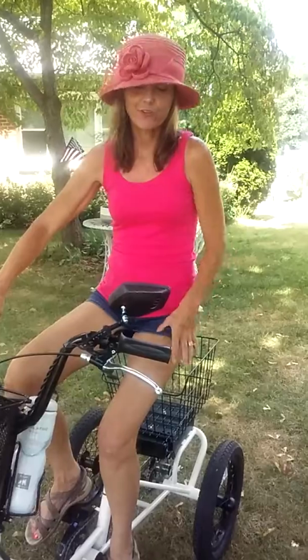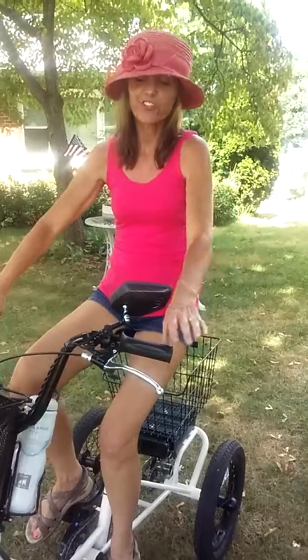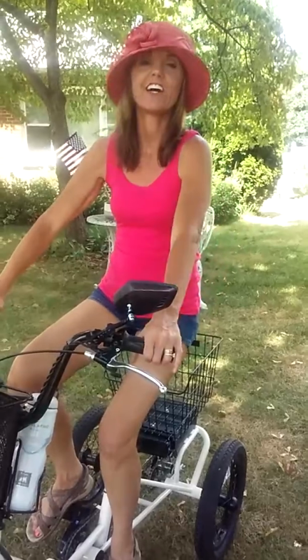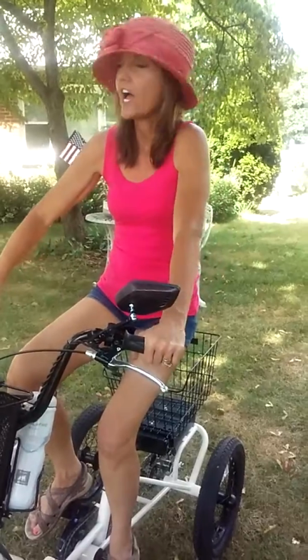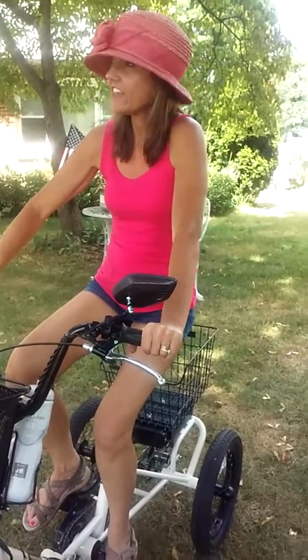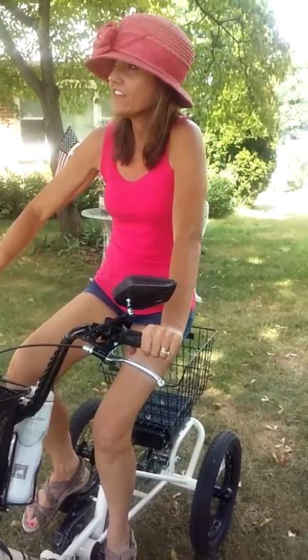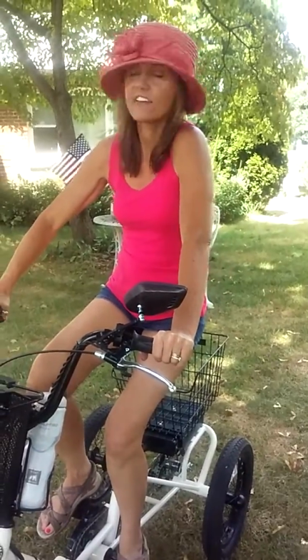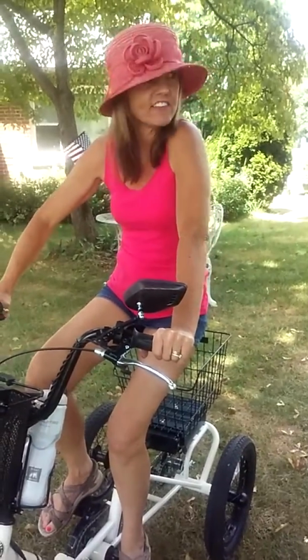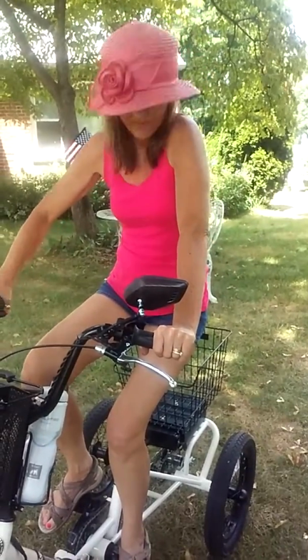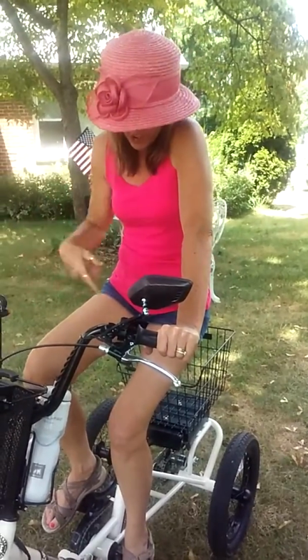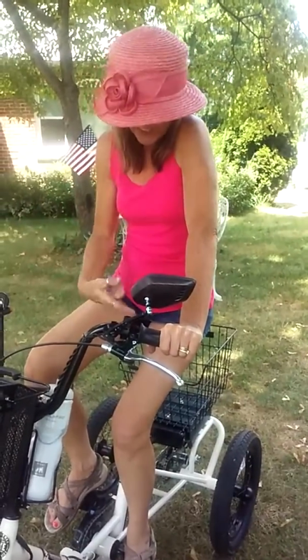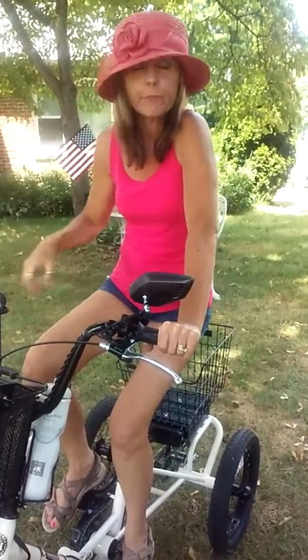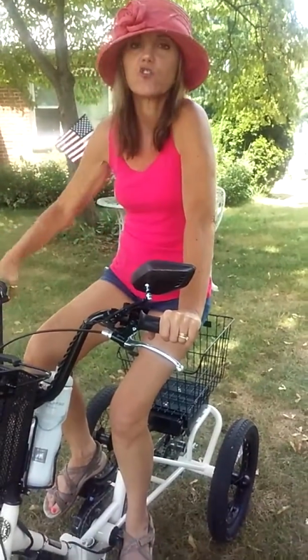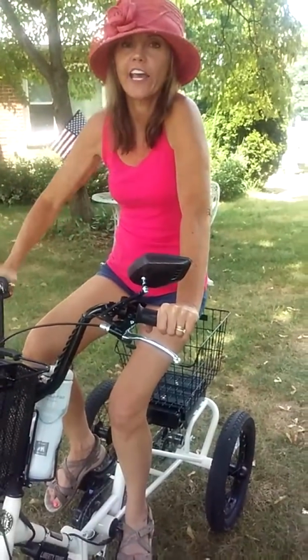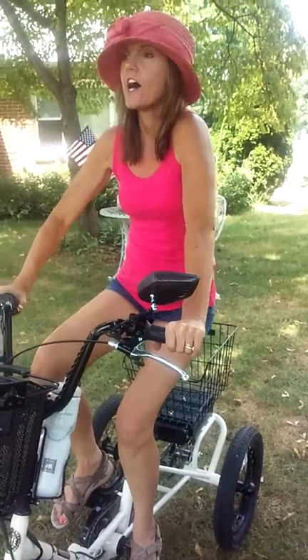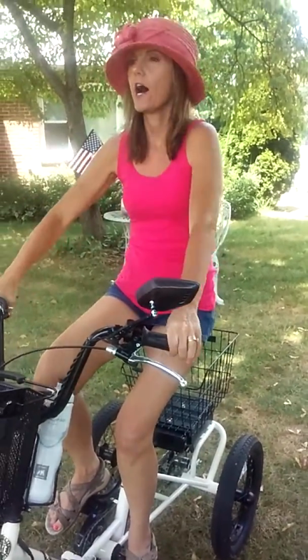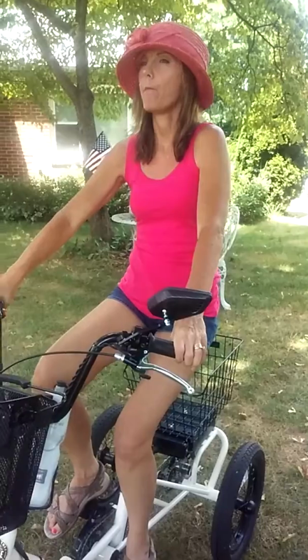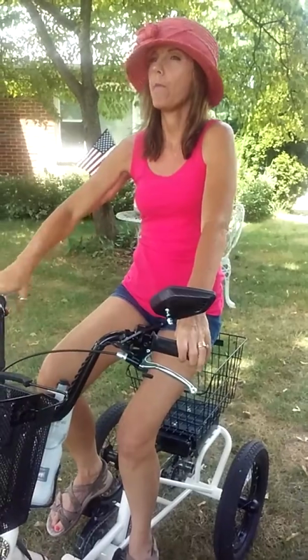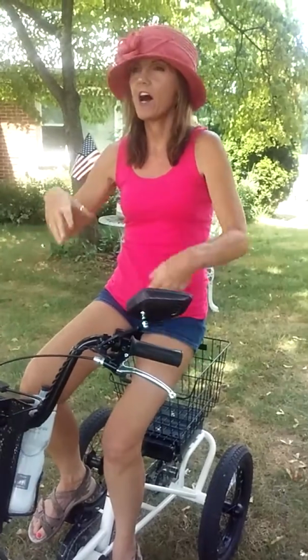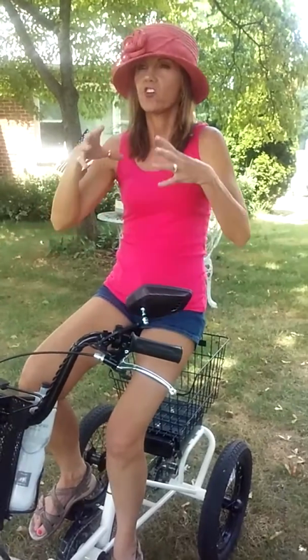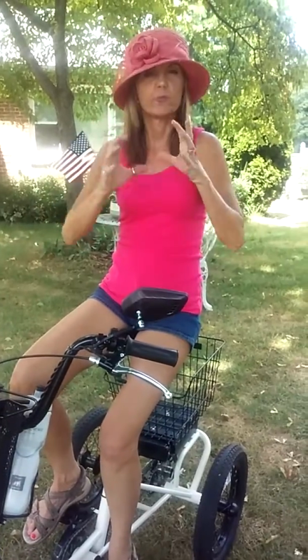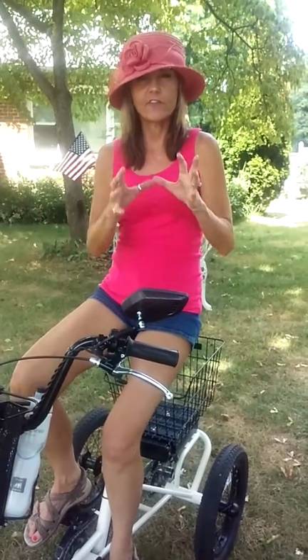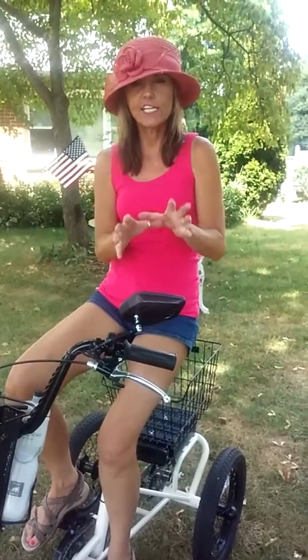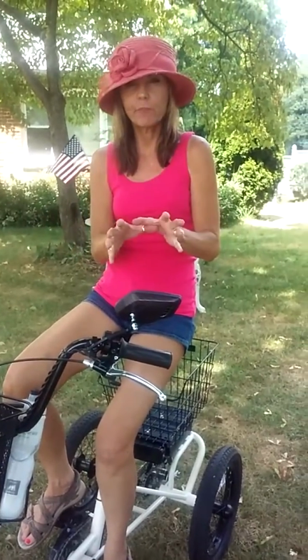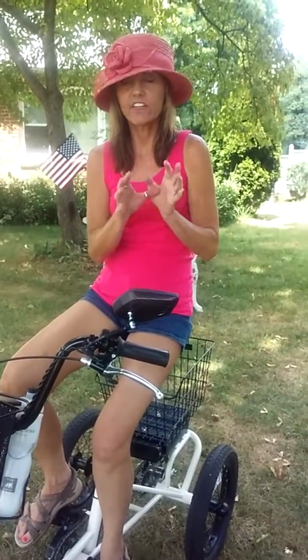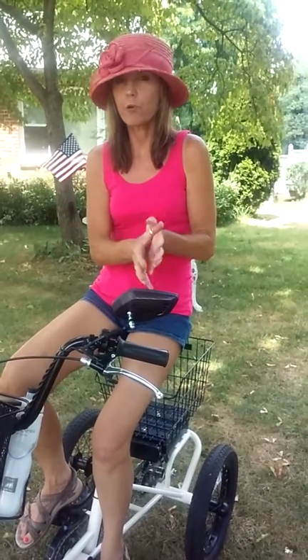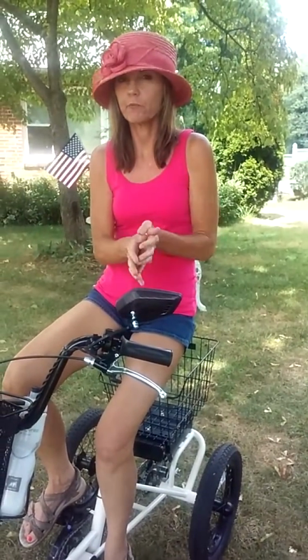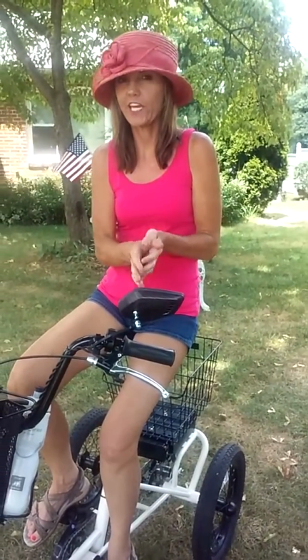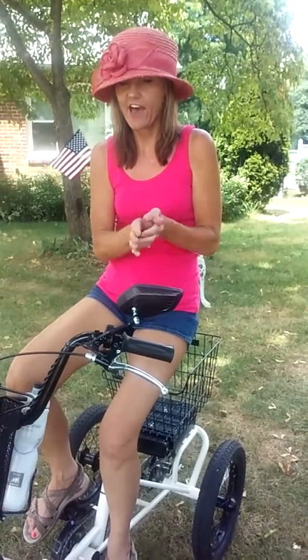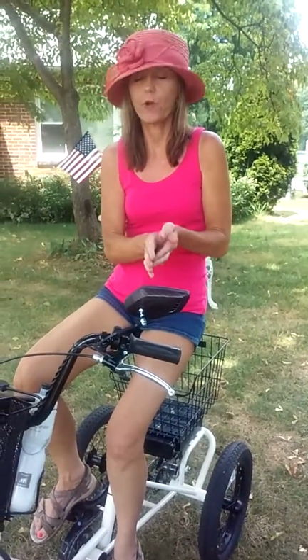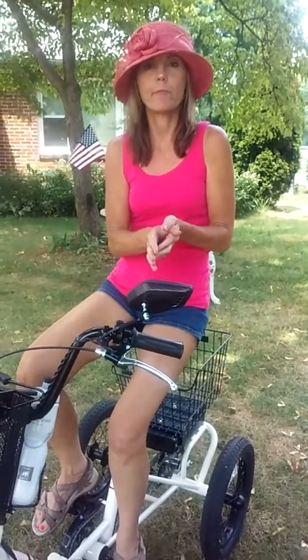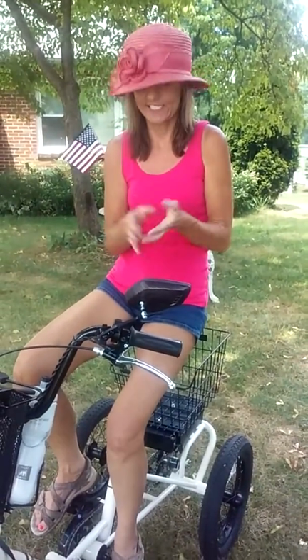This is the second video about the Liberty trike, covering specific disabilities and problems. We have MS.